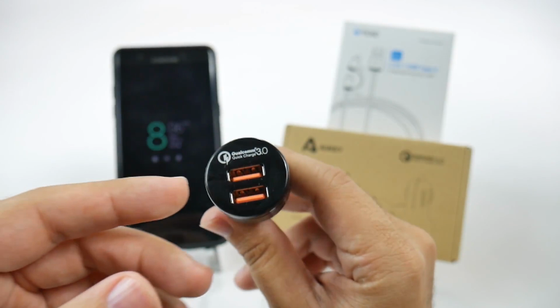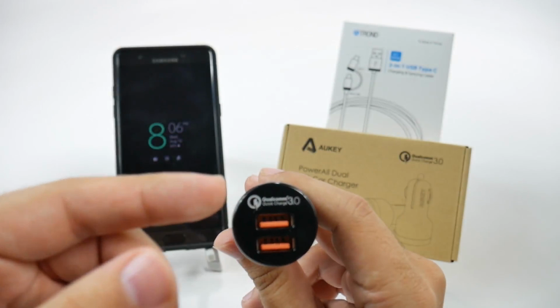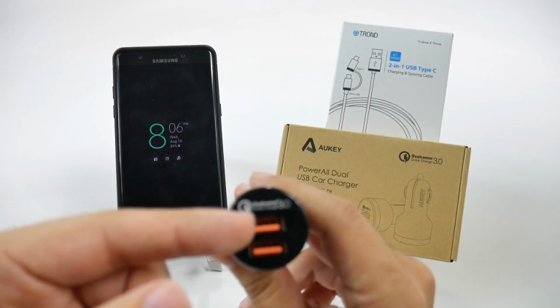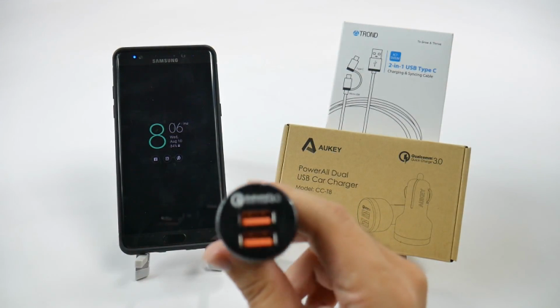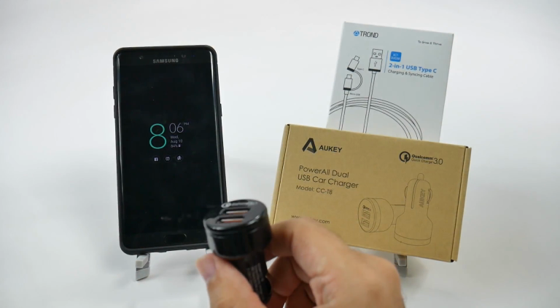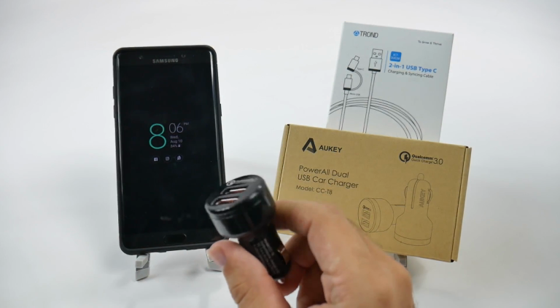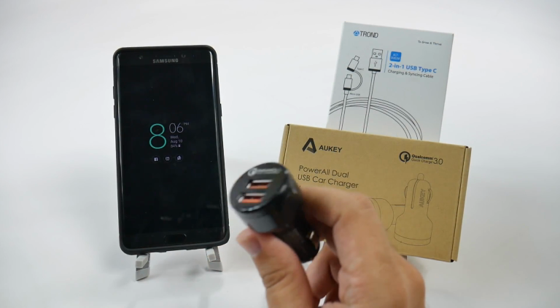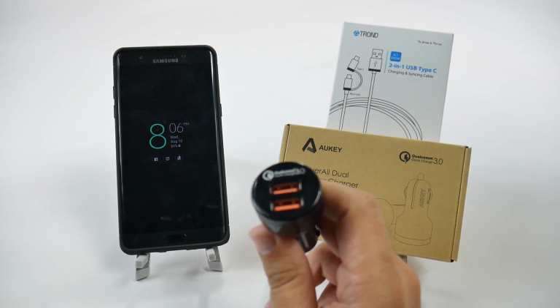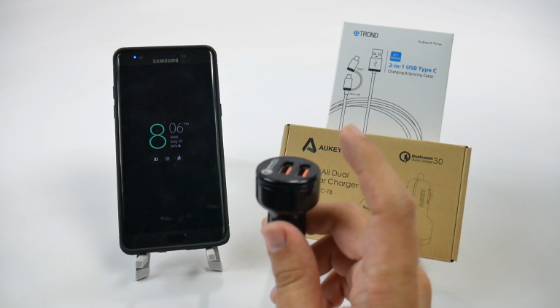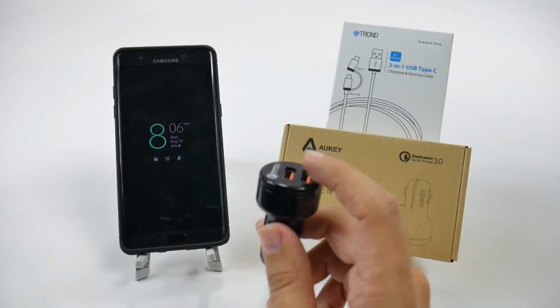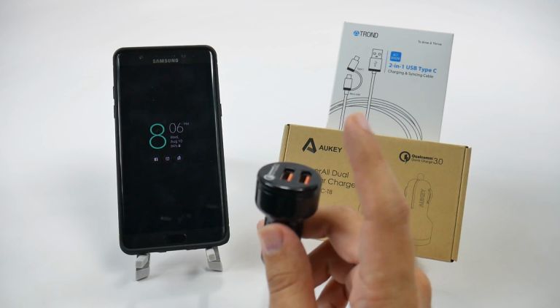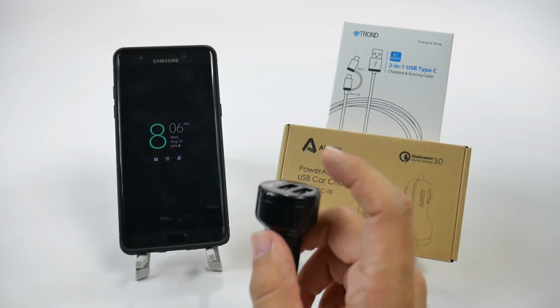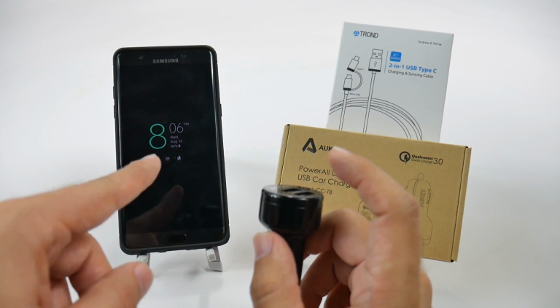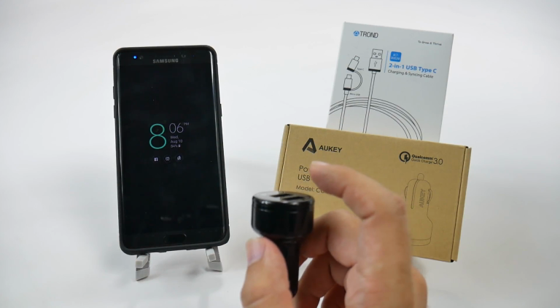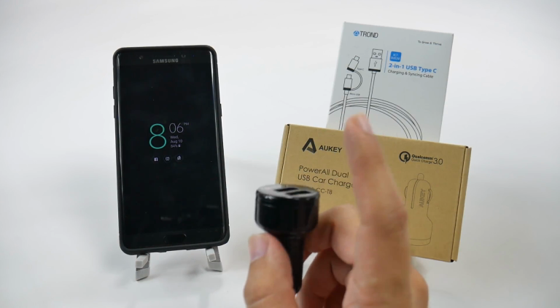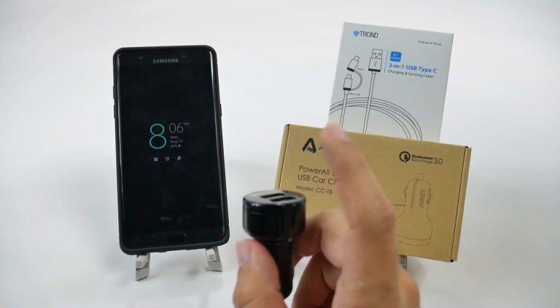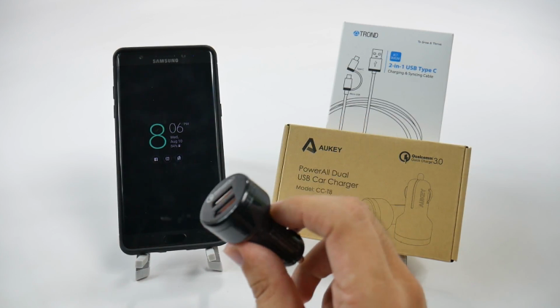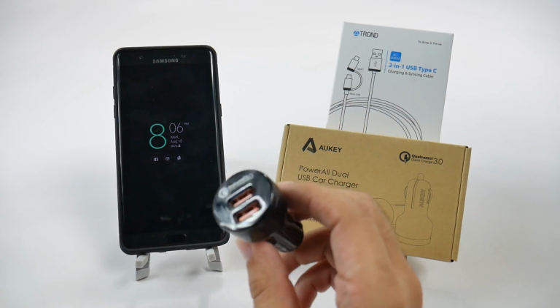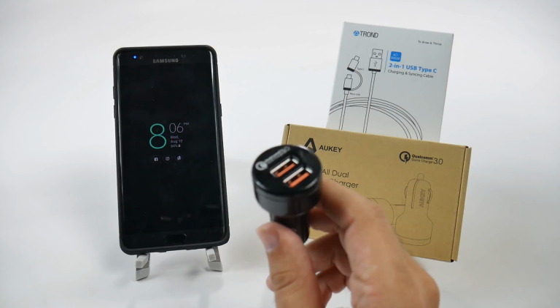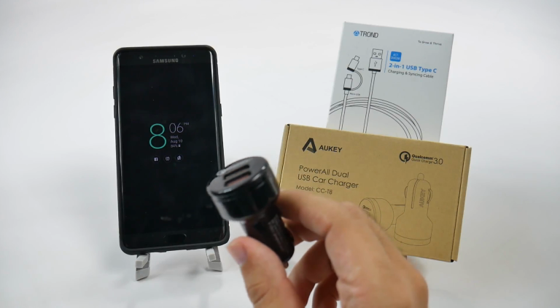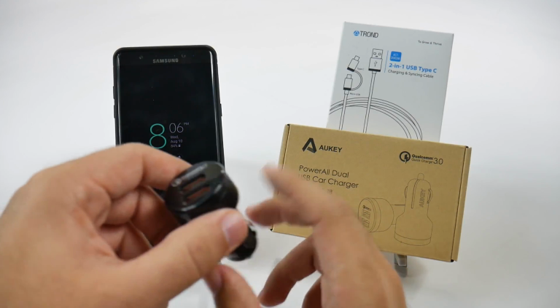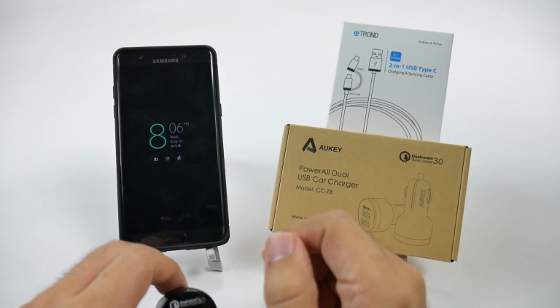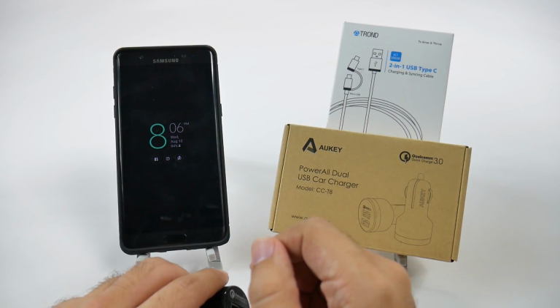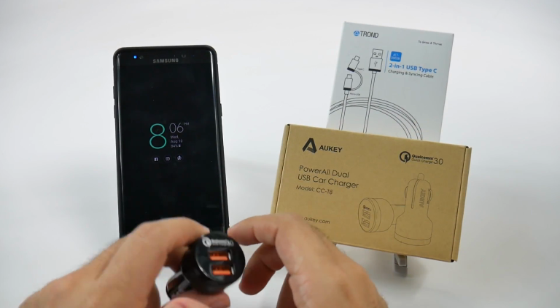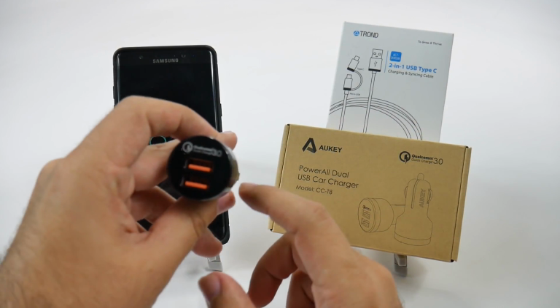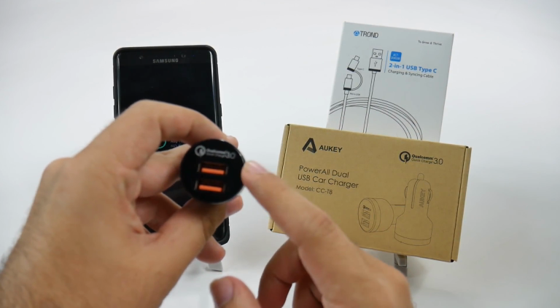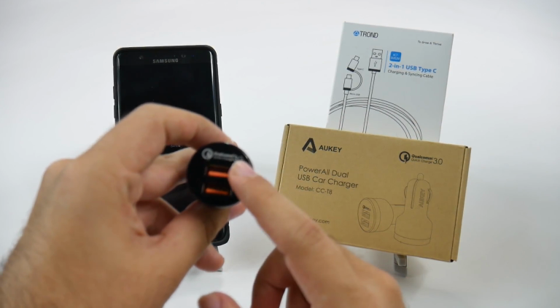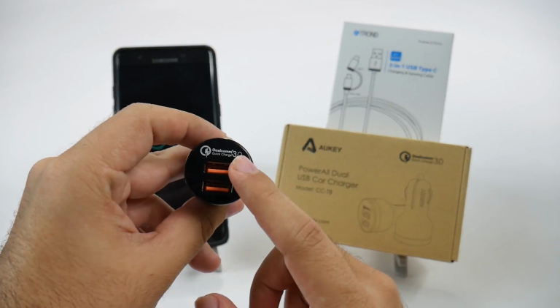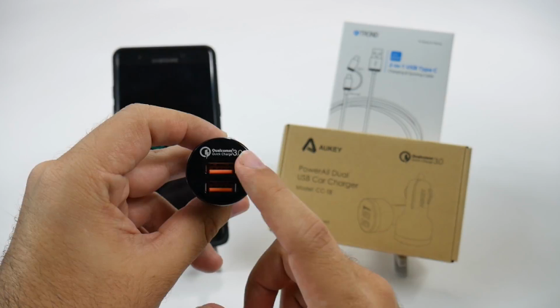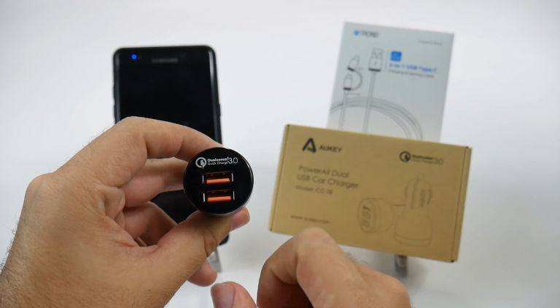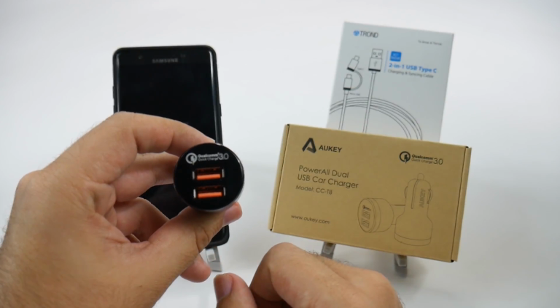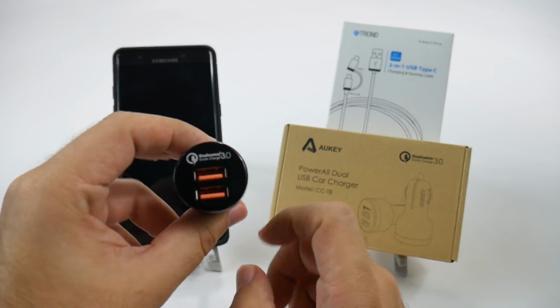This is the double orange one because there is an orange and a blue version. The blue version does not fast charge the phone, so keep that in mind. I got the two orange ports so I can quickly charge two different Galaxy devices.